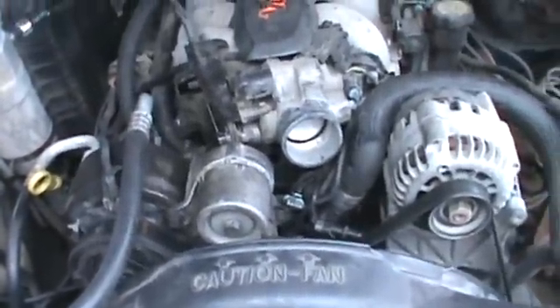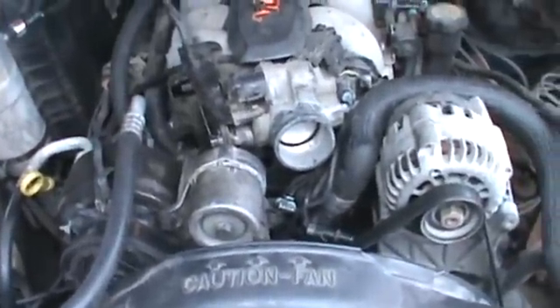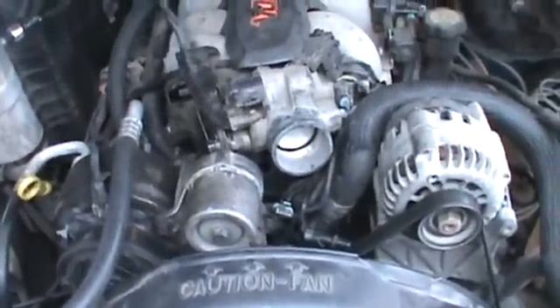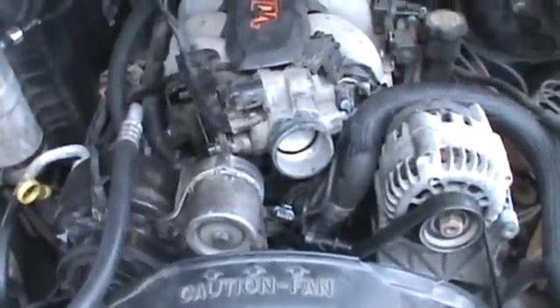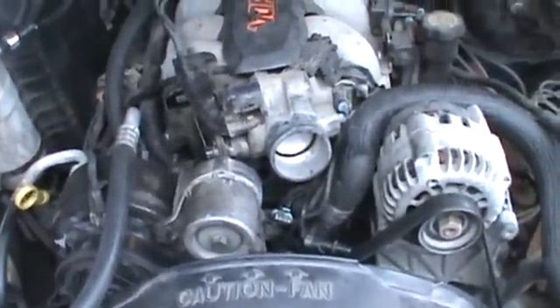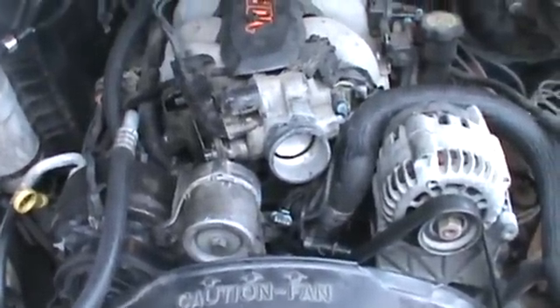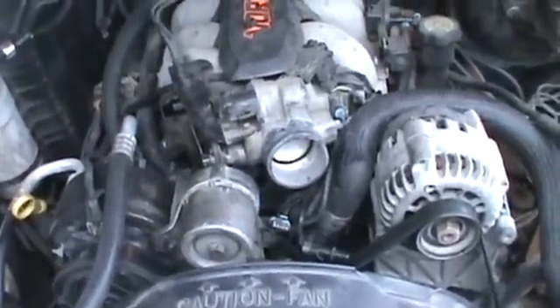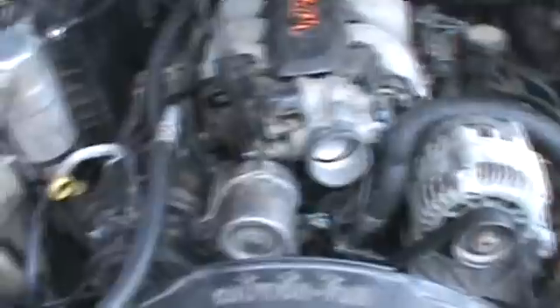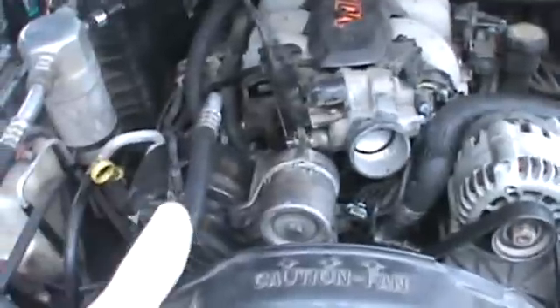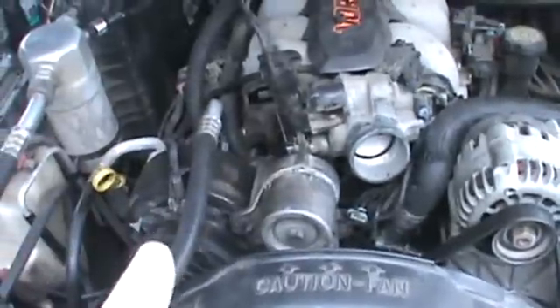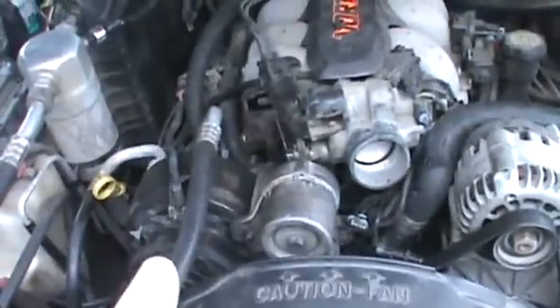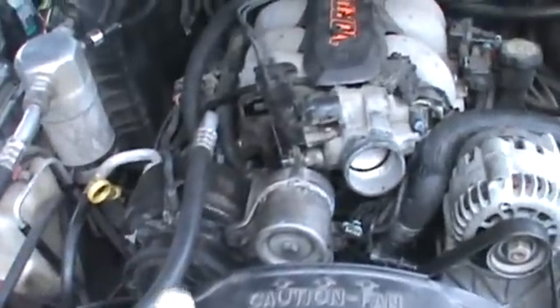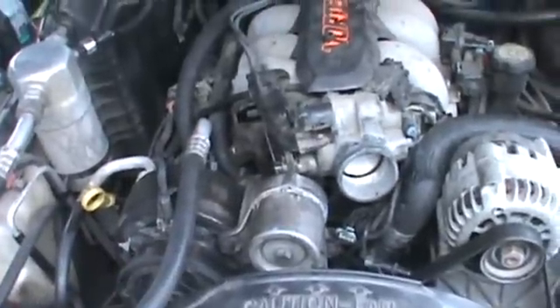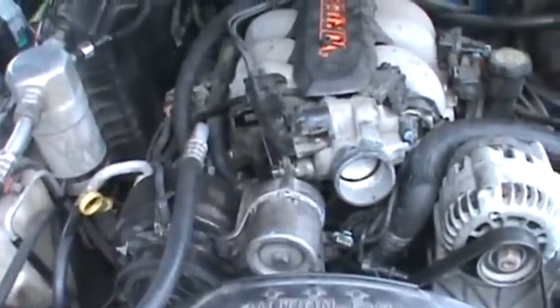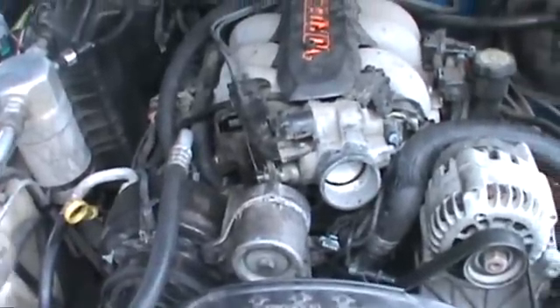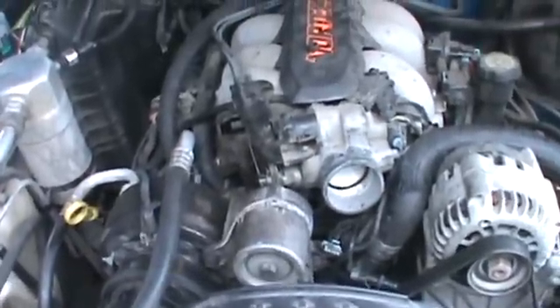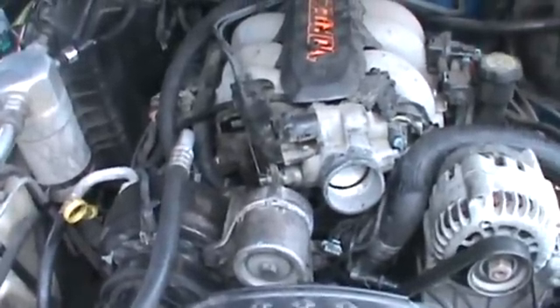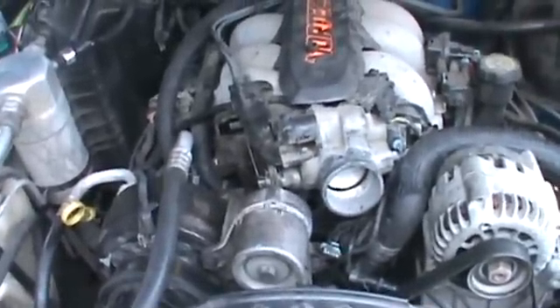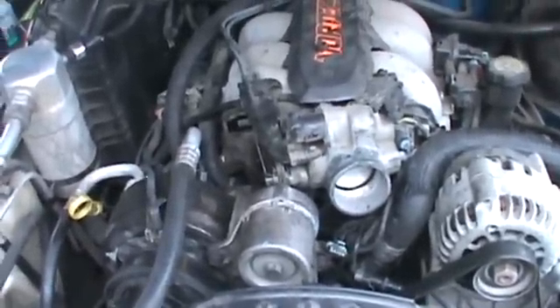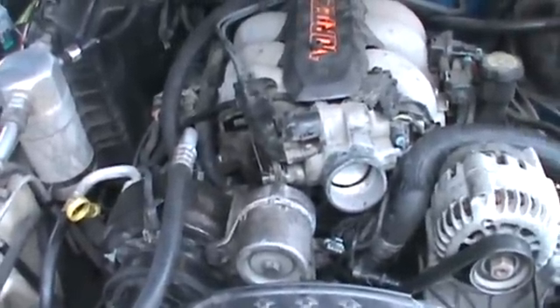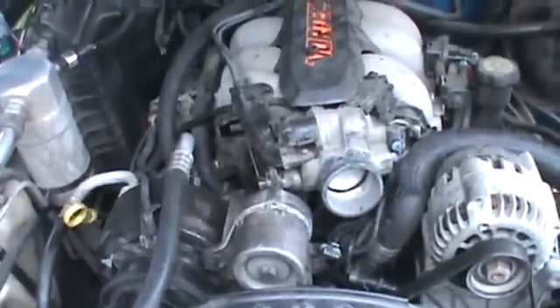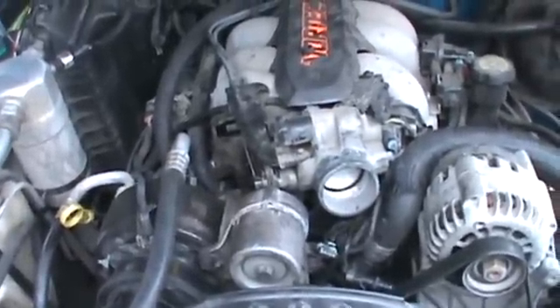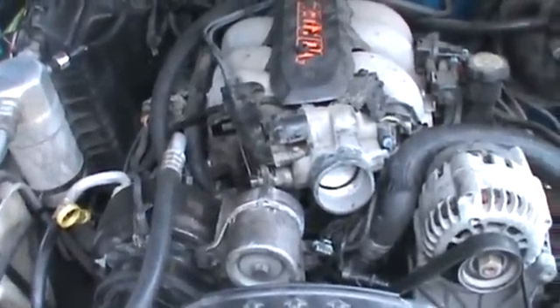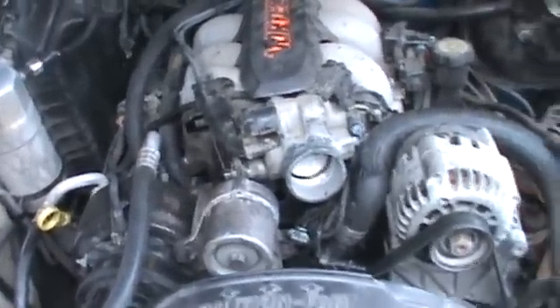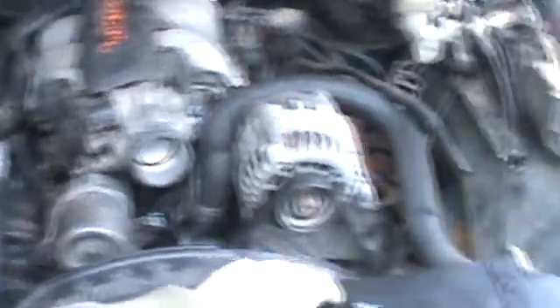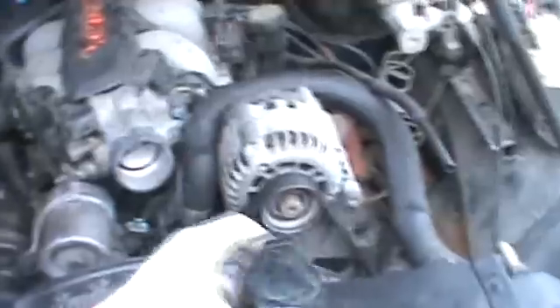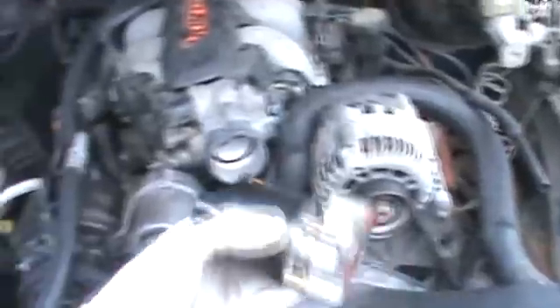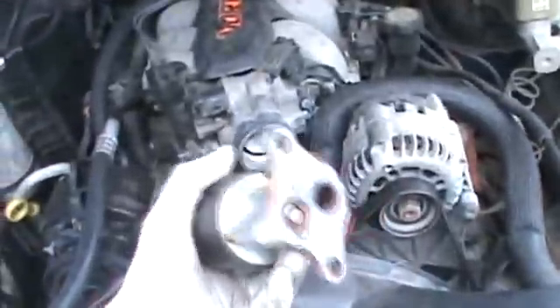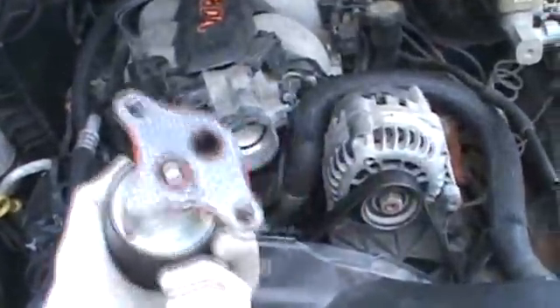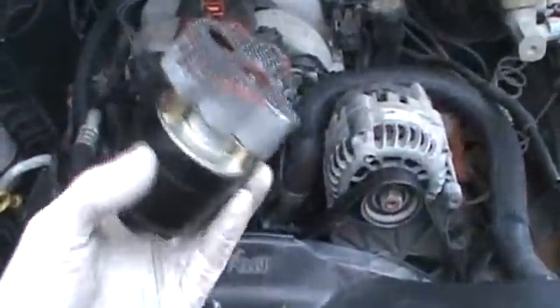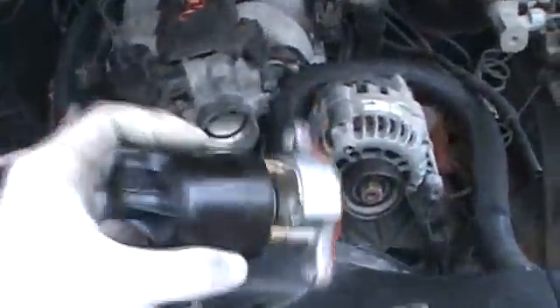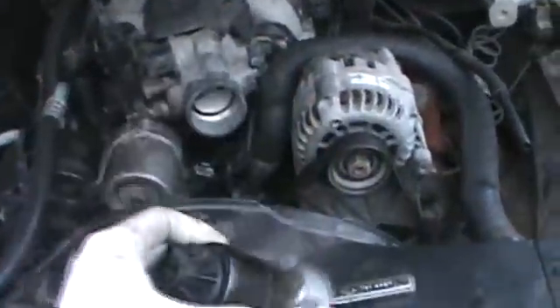Almost all the time, it's either got a cylinder misfire — one of the spark plugs isn't working, or the injectors aren't working — or this EGR valve is bad. And that's what was wrong with this one today.